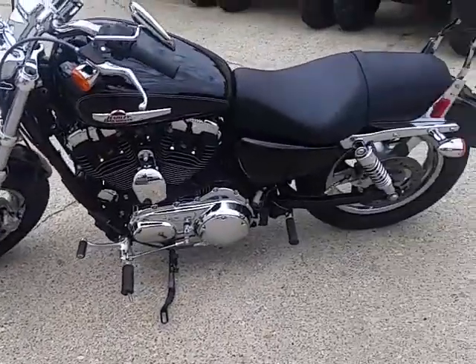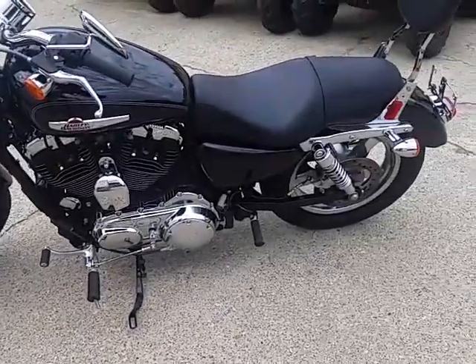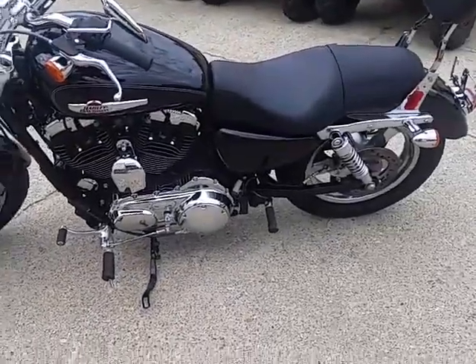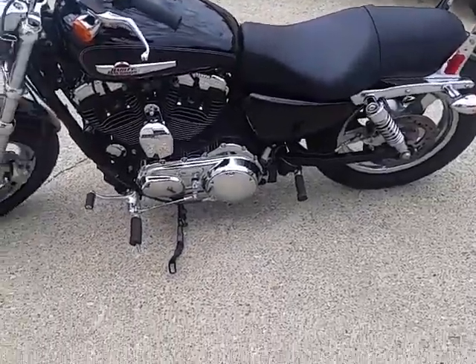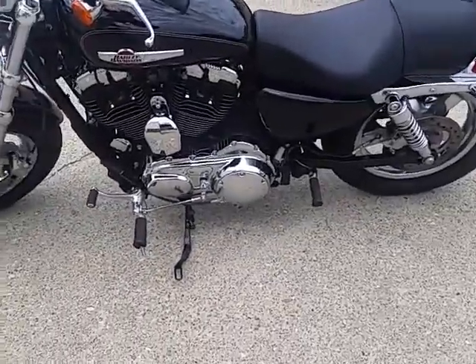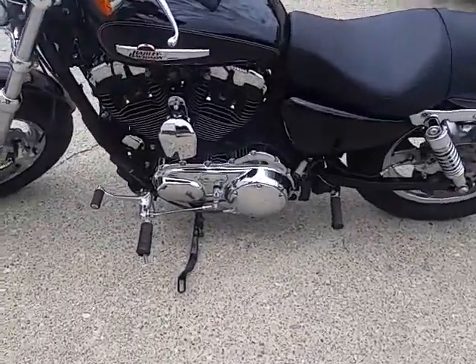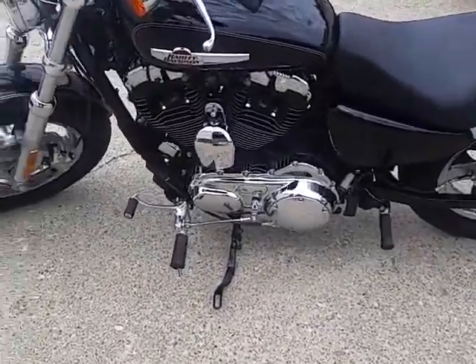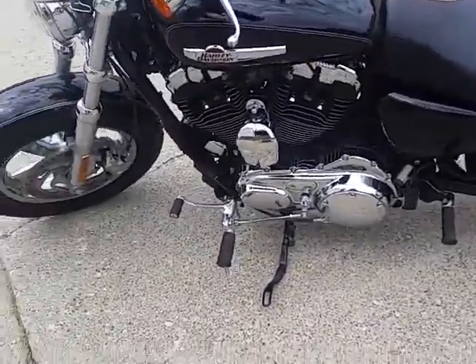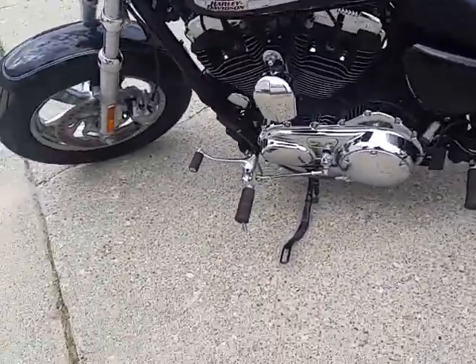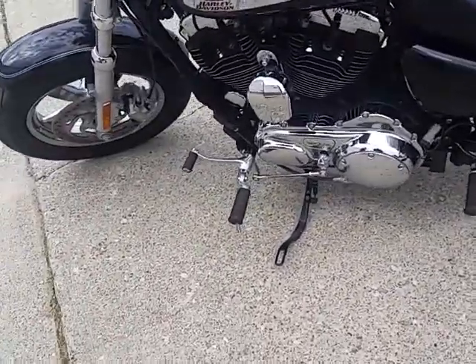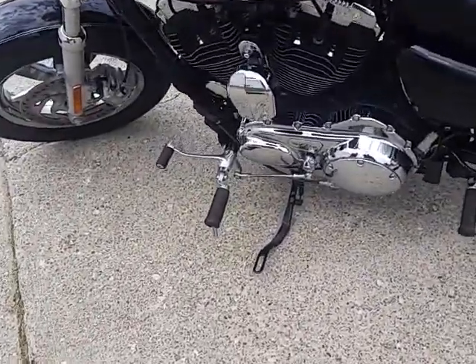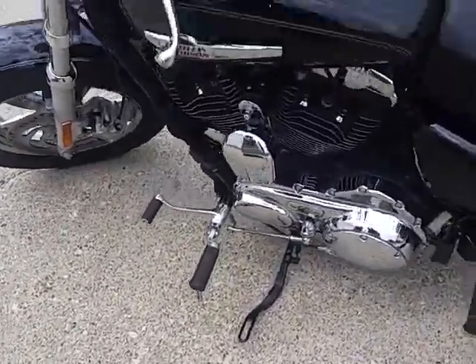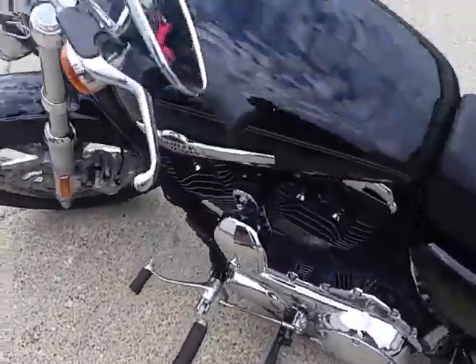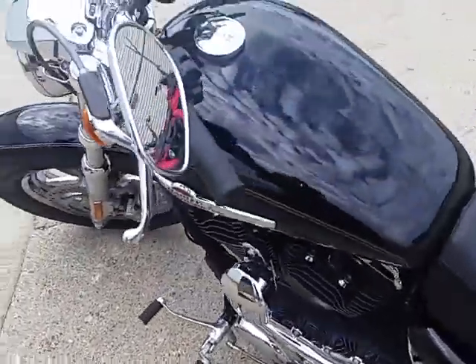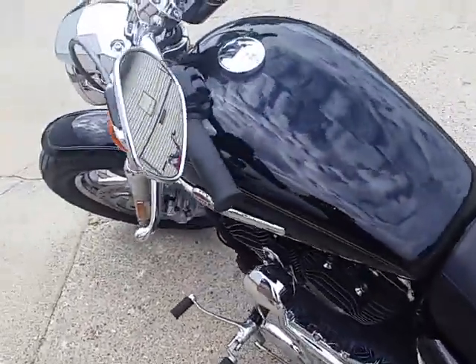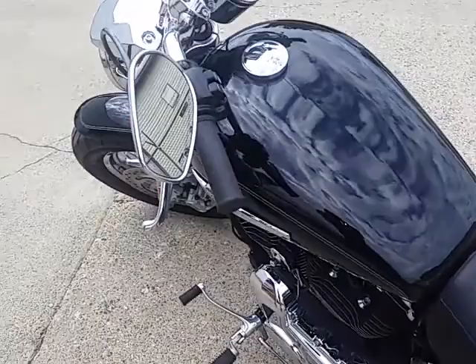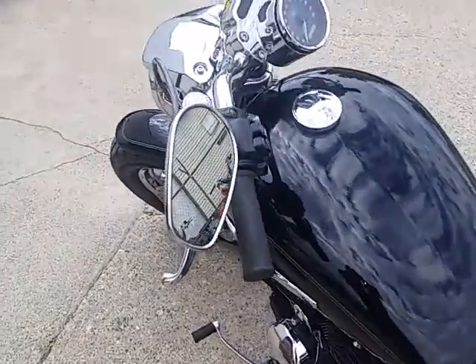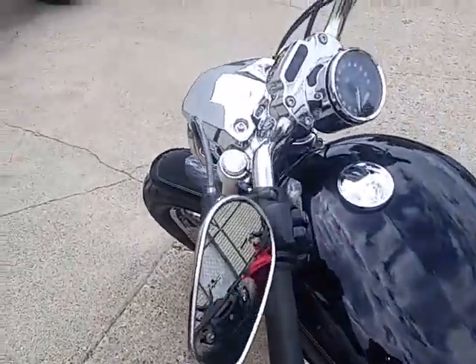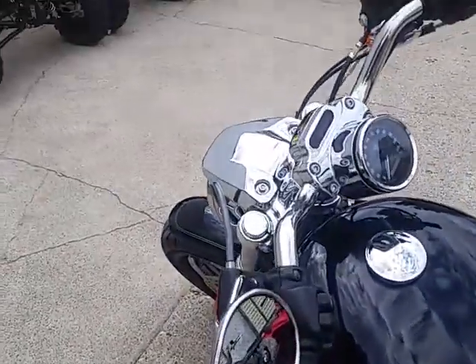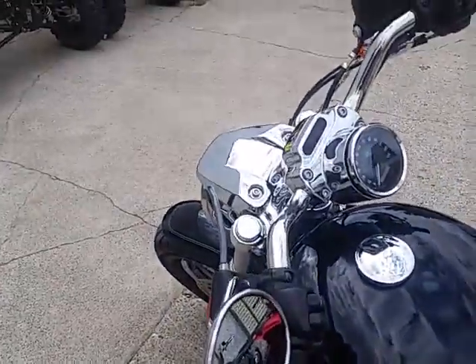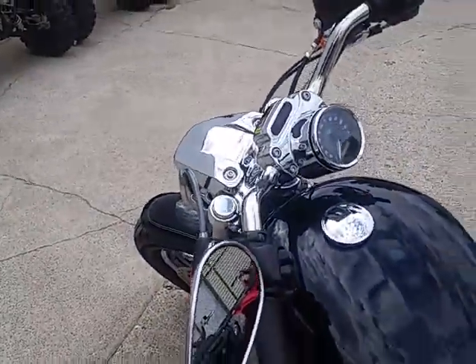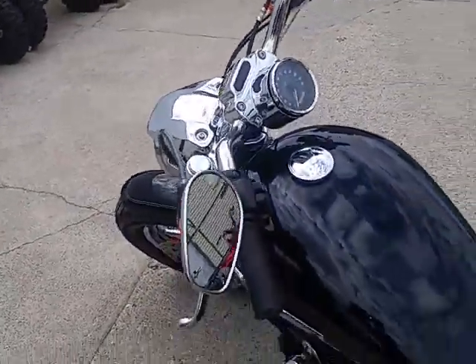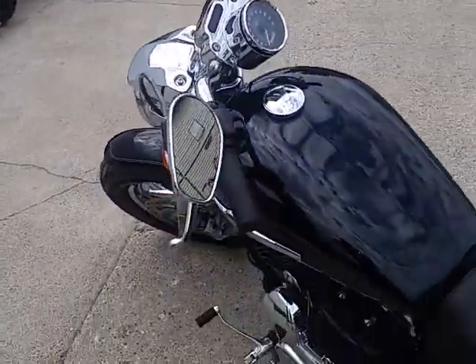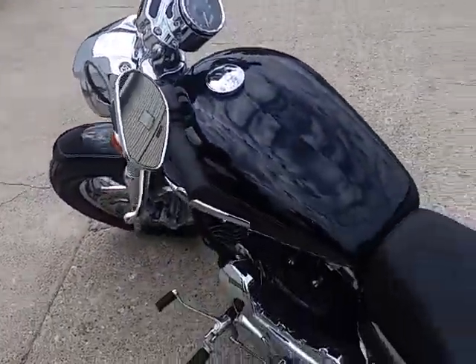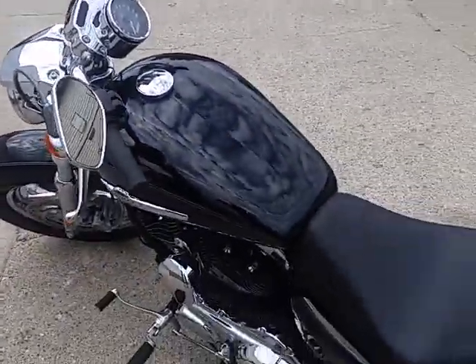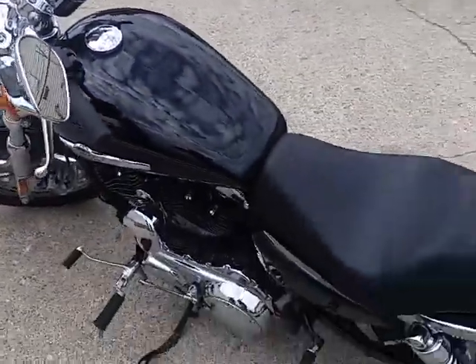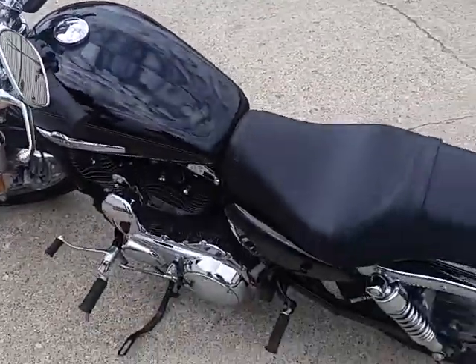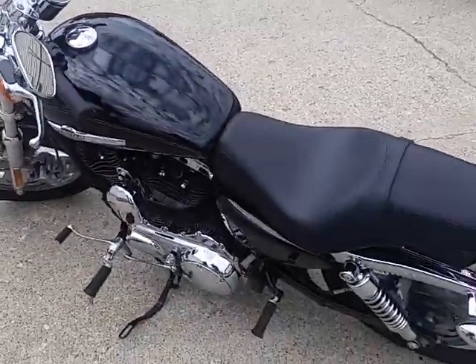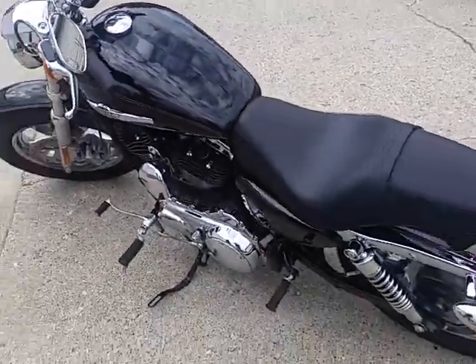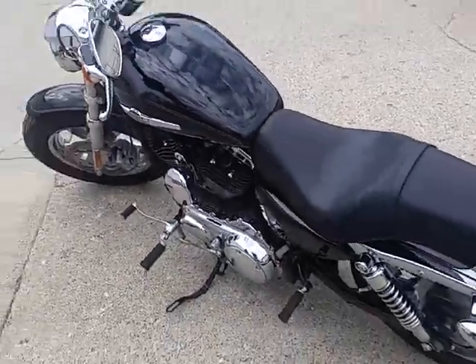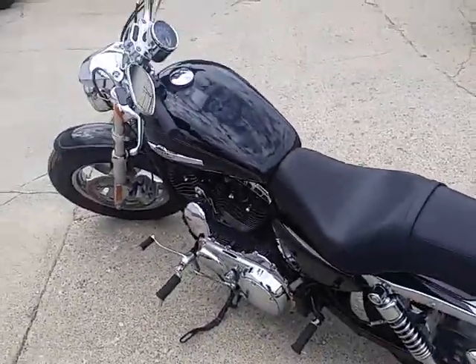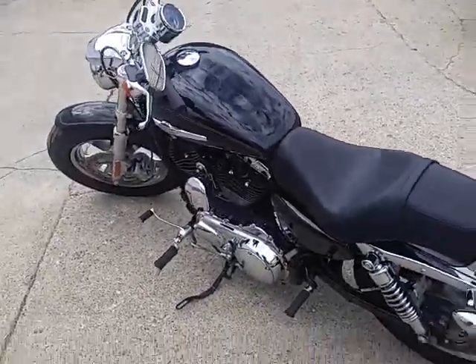As you can see in the video, the vivid black paint is a perfect 10 out of 10. The chrome shines like new. The bike runs strong. It's all stock — no modifications. We've got a backrest on it.